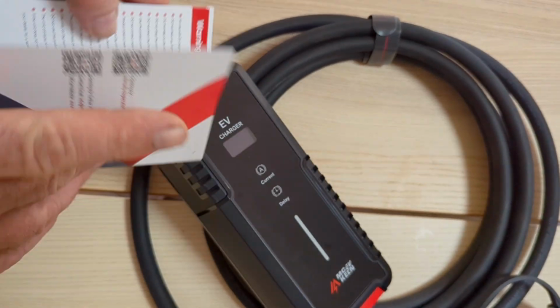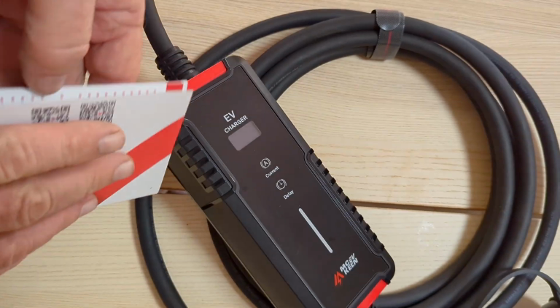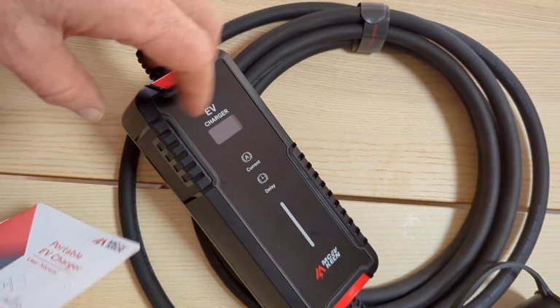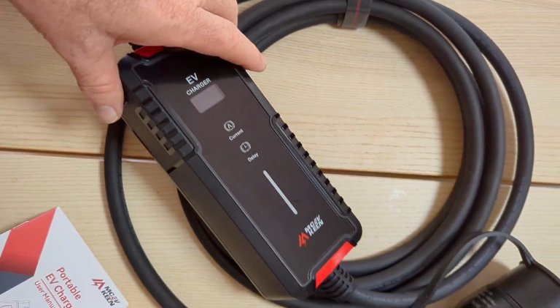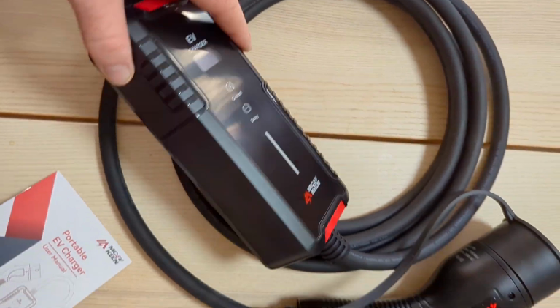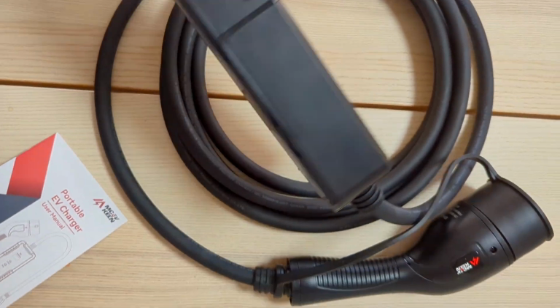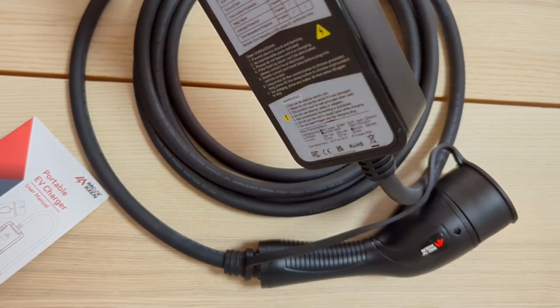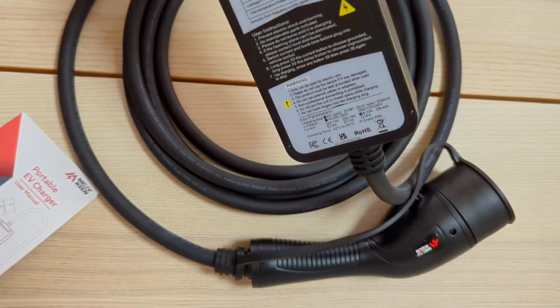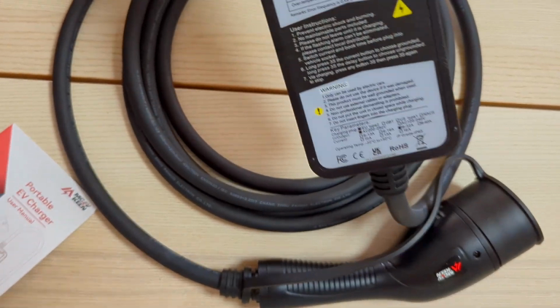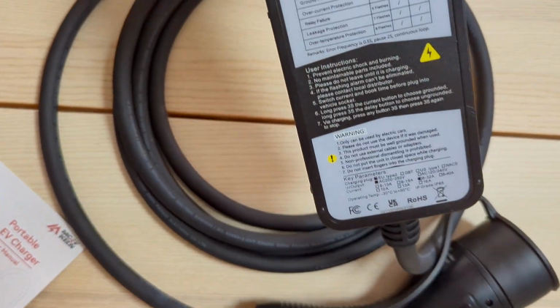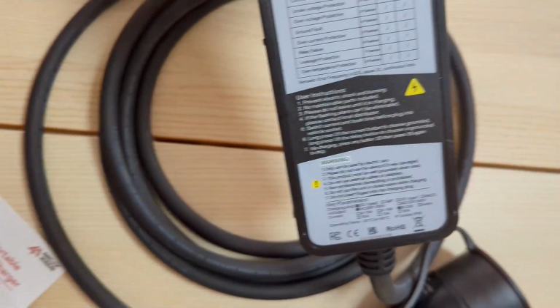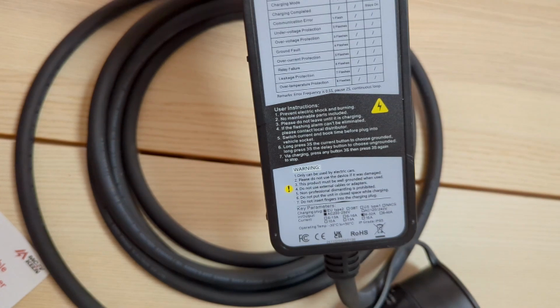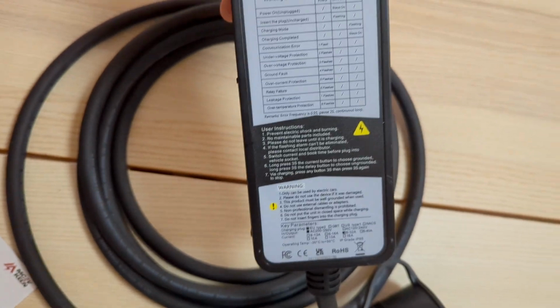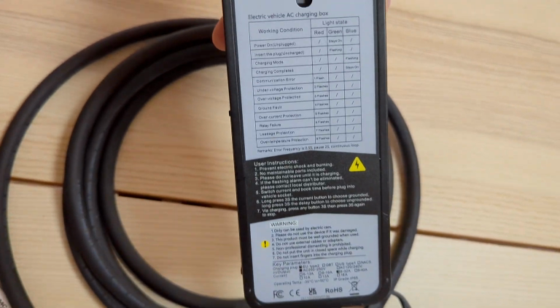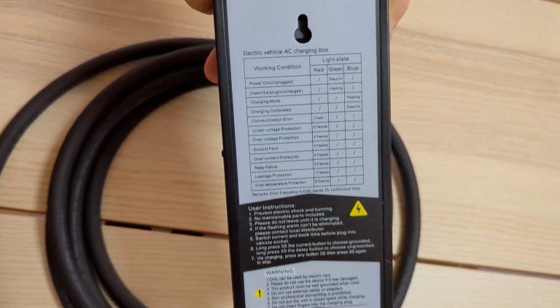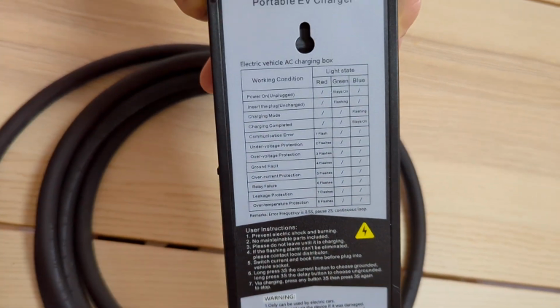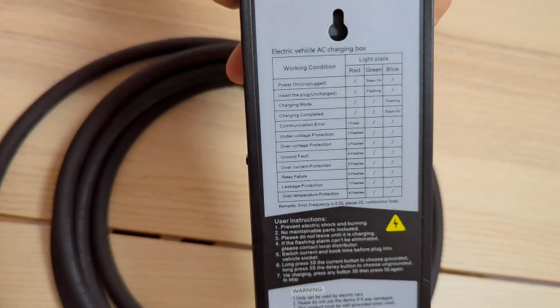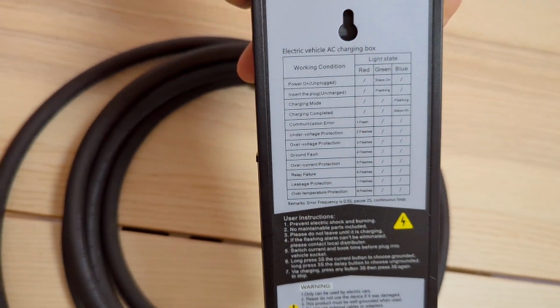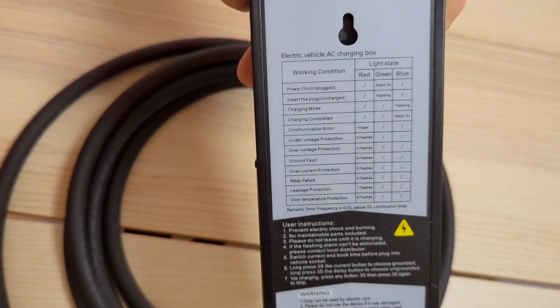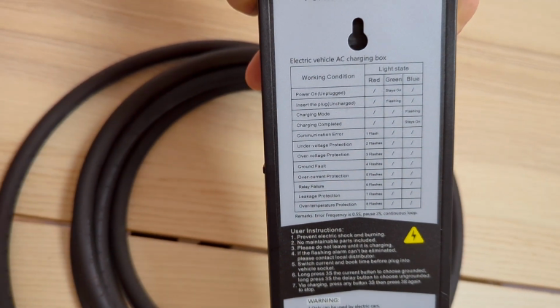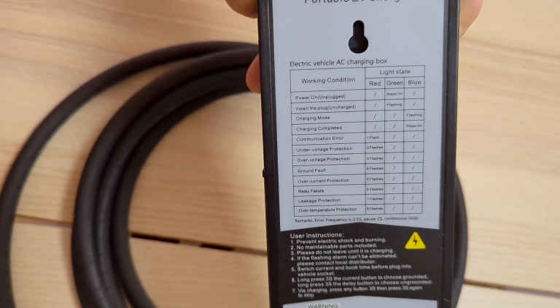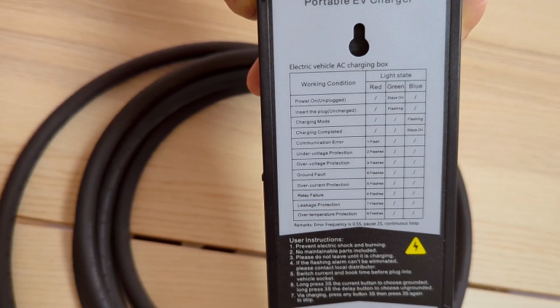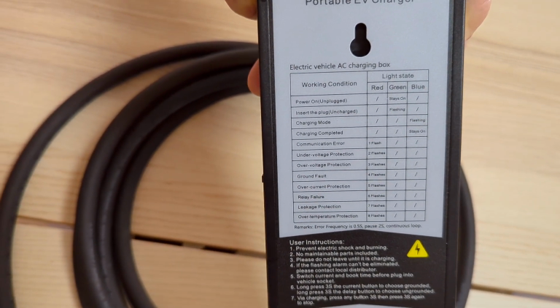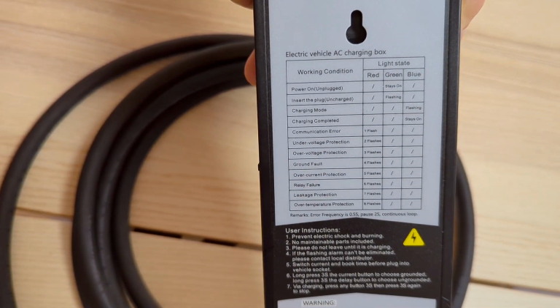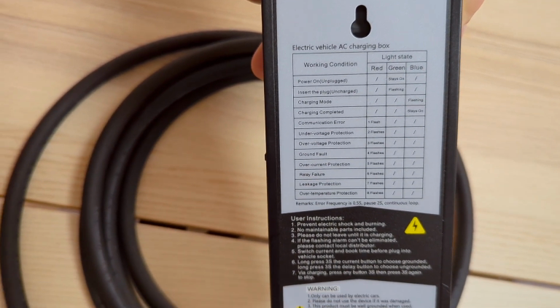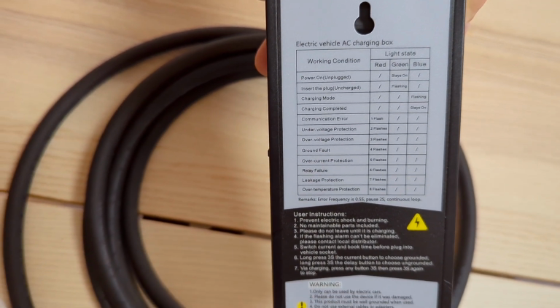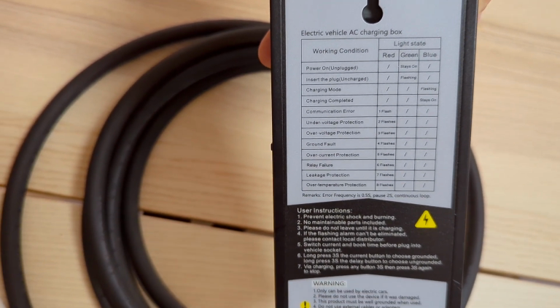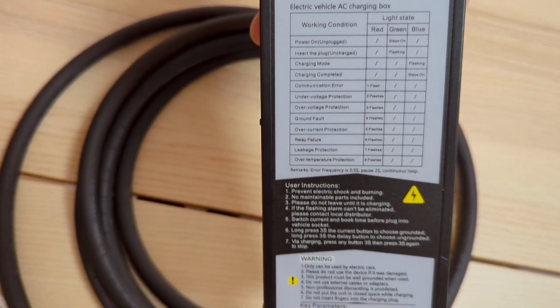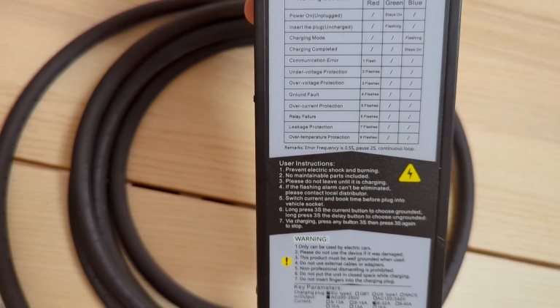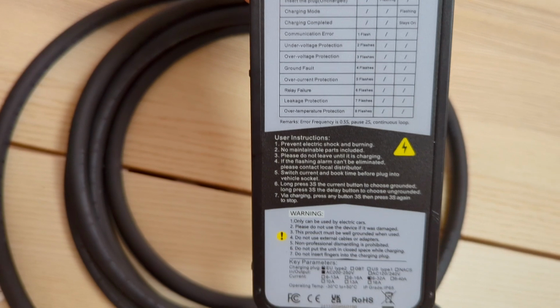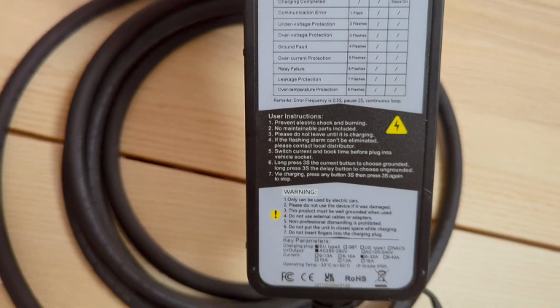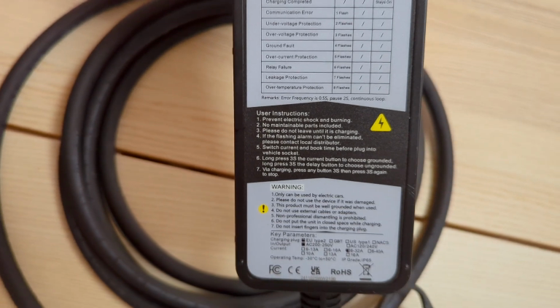At the back of the instructions there's troubleshooting information — a lot of detail about some of the faults the charger might incur.